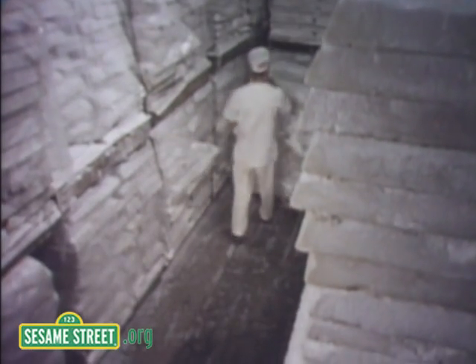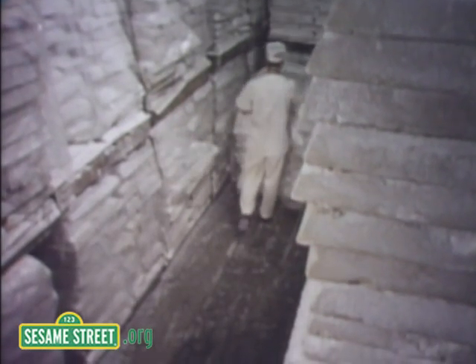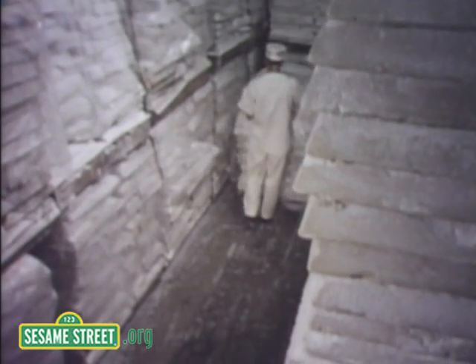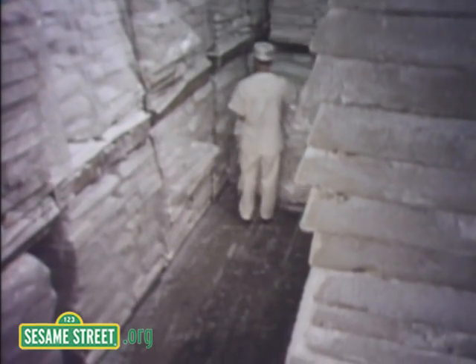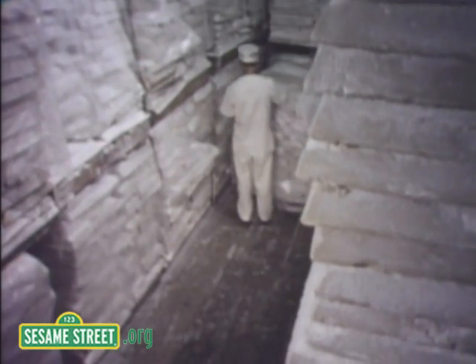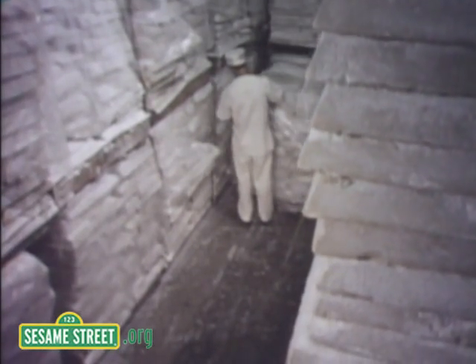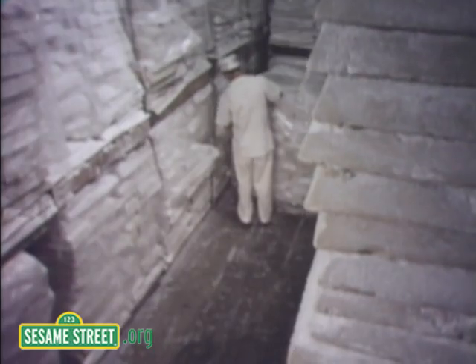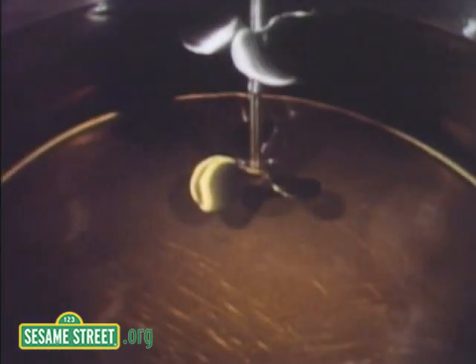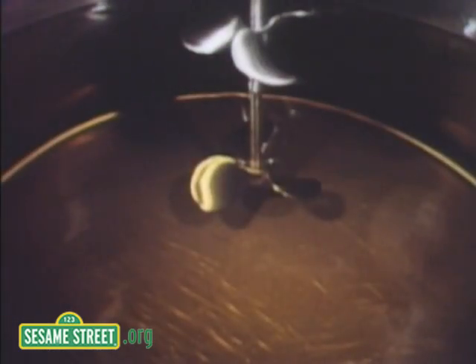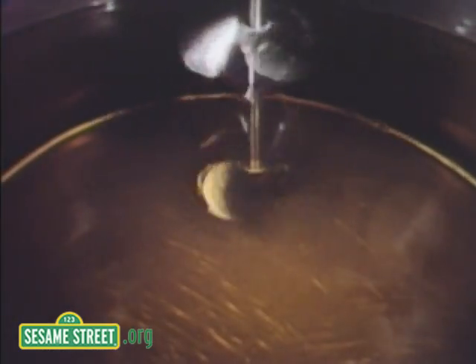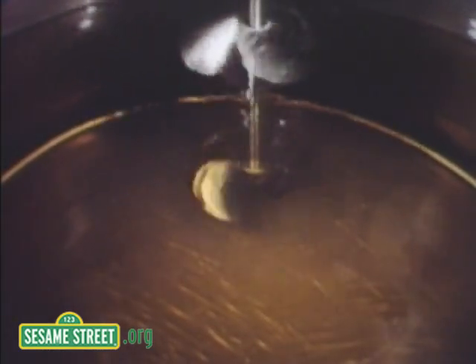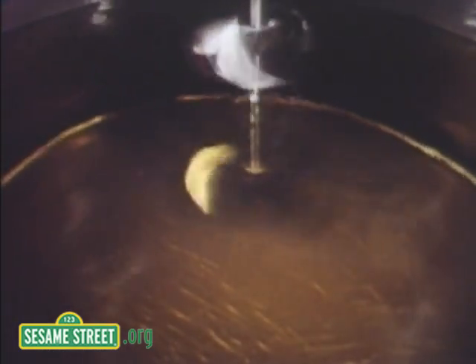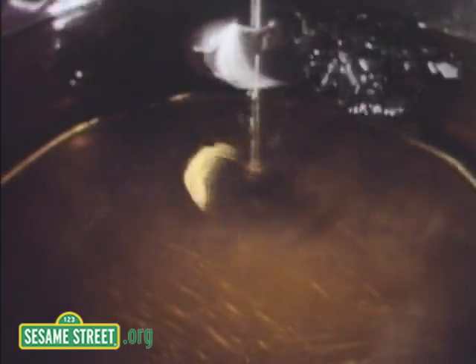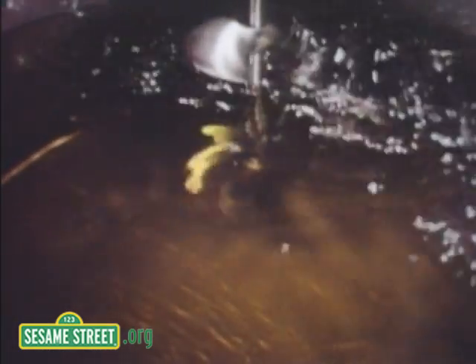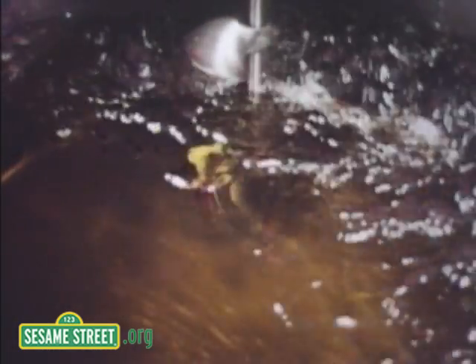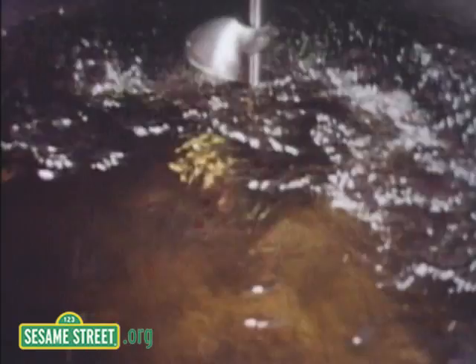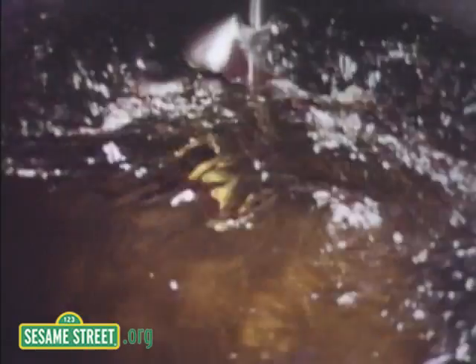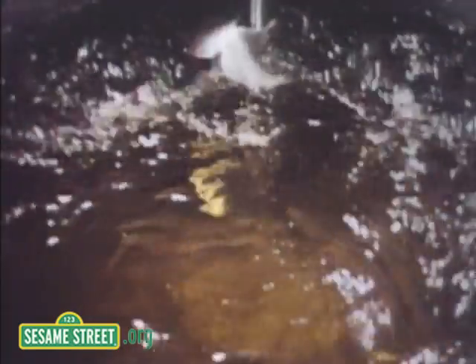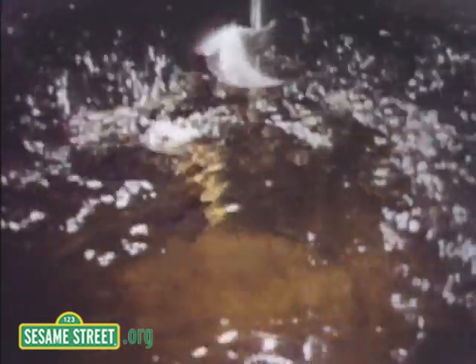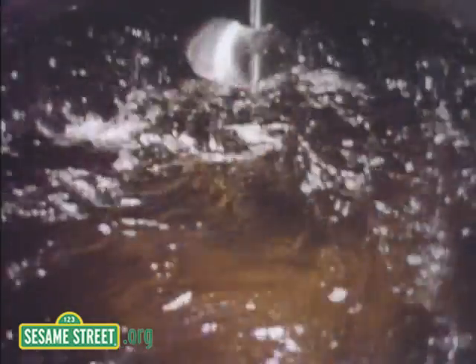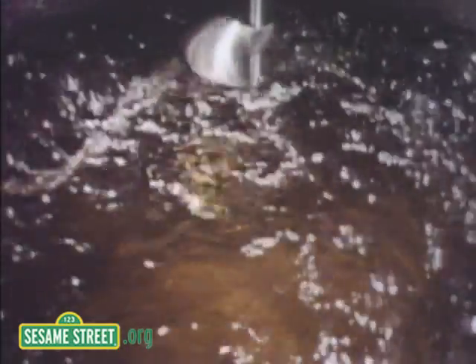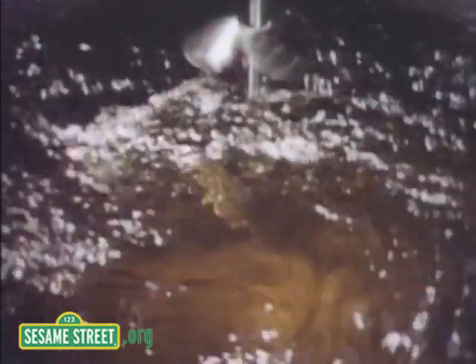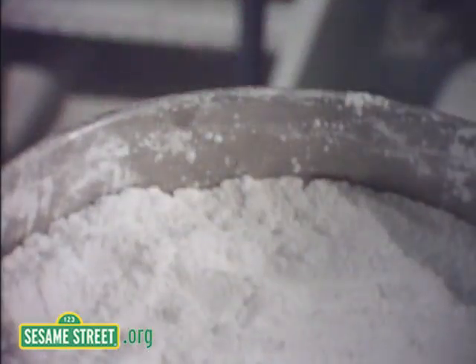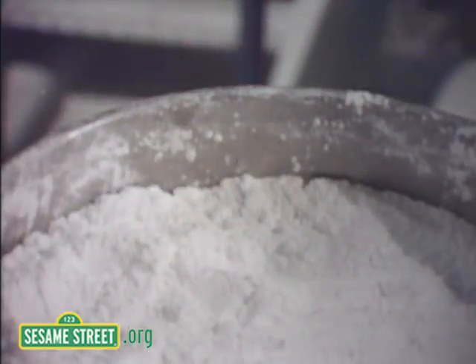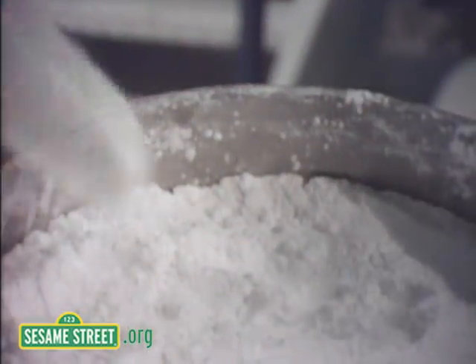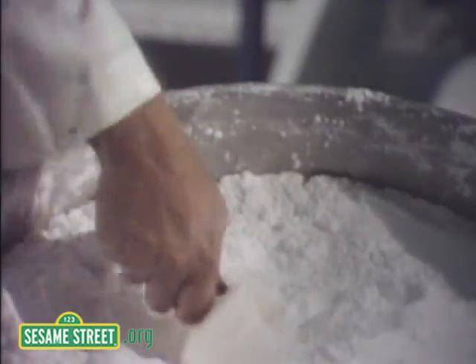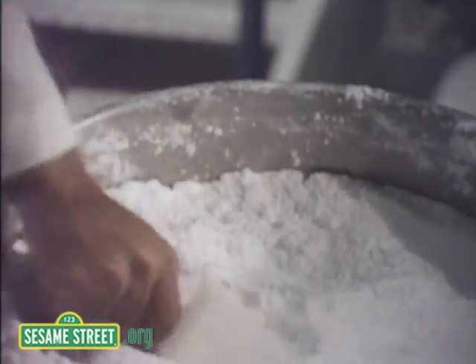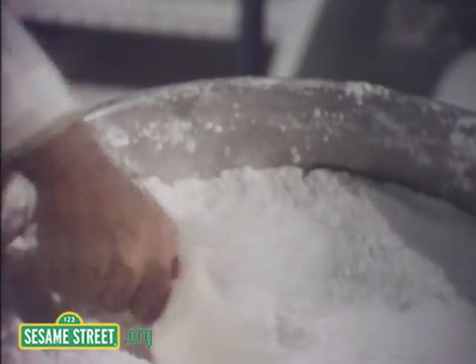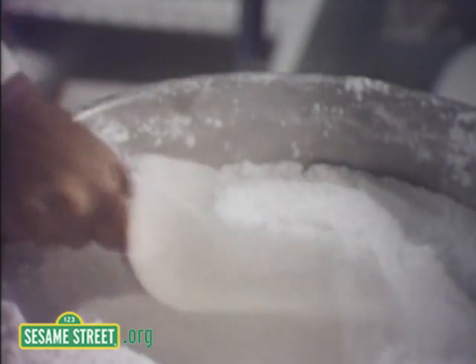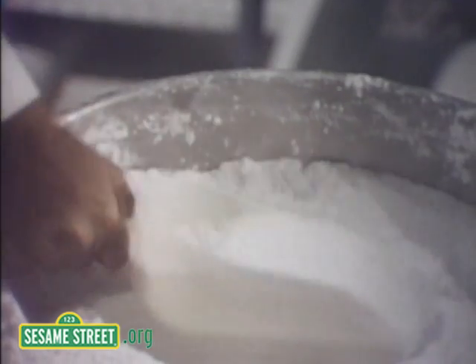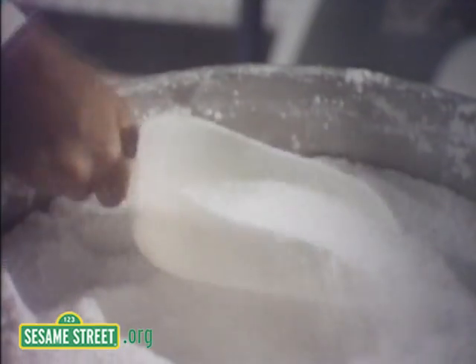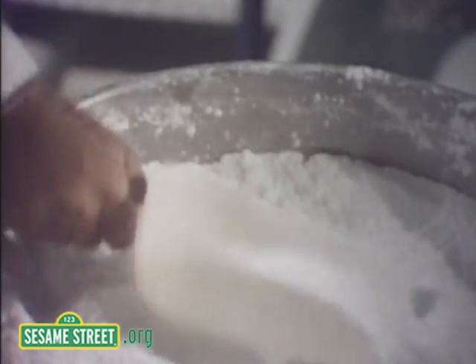Look, over there — he's getting ready to make chewing gum. Syrup. Hot syrup. Let me clean the hot syrup up. See those little white spots? That's sugar. The man's taking the sugar out. It's sweet.